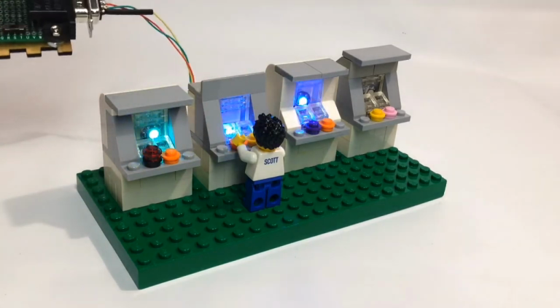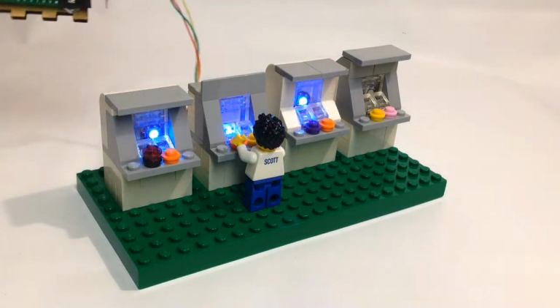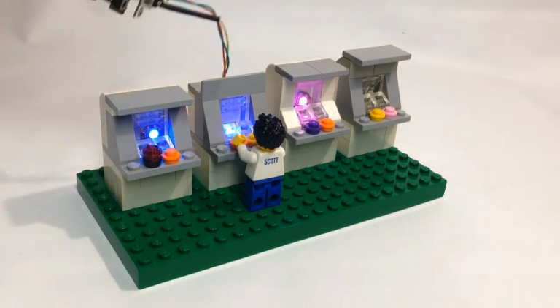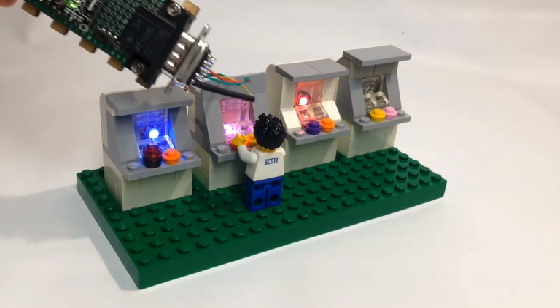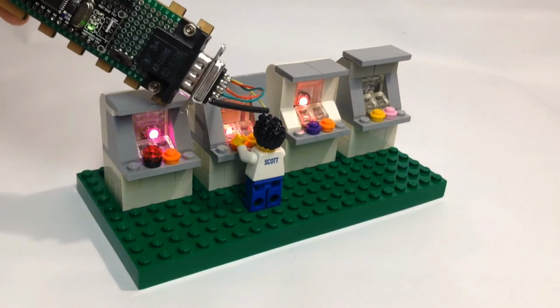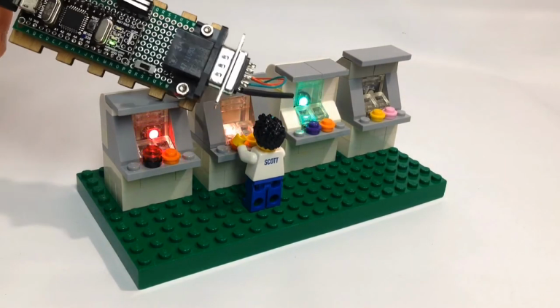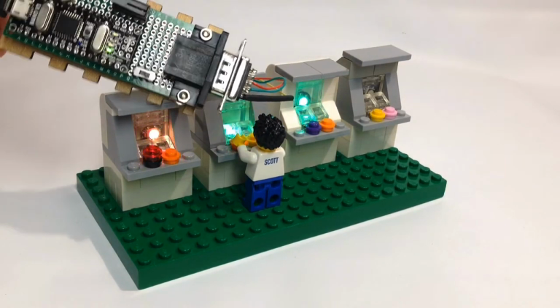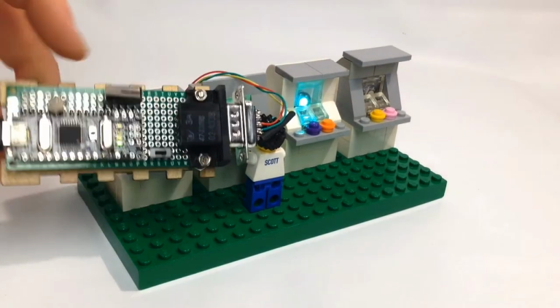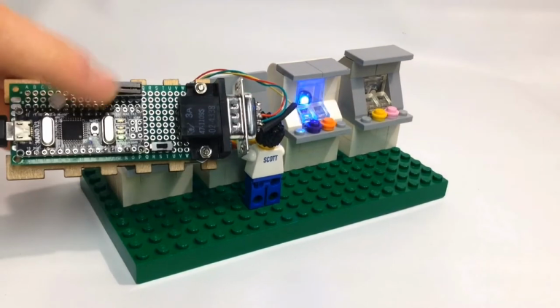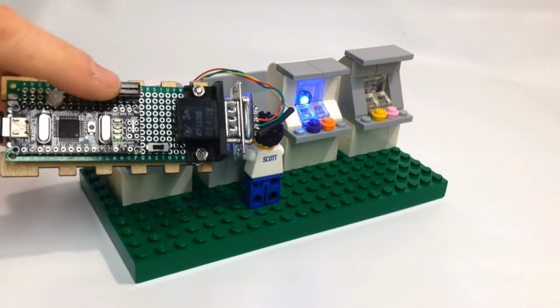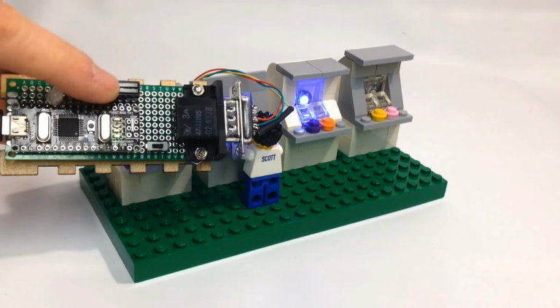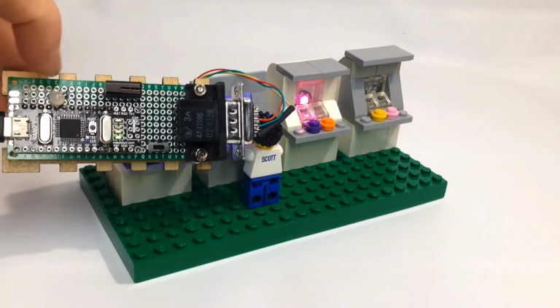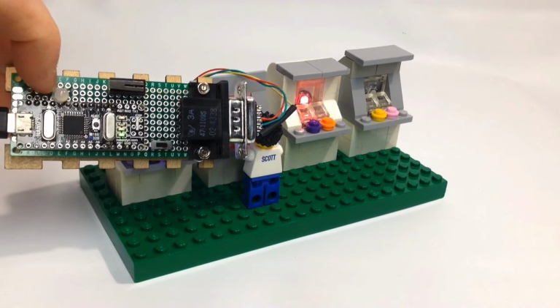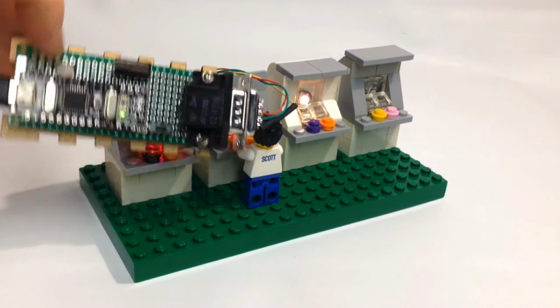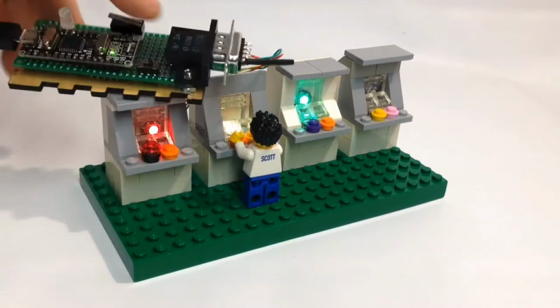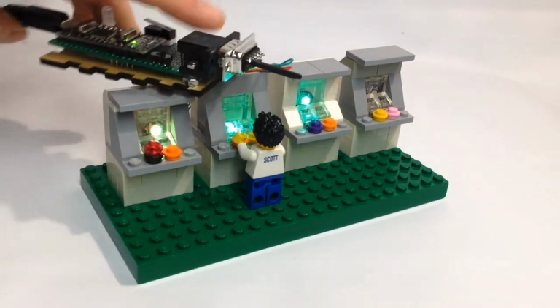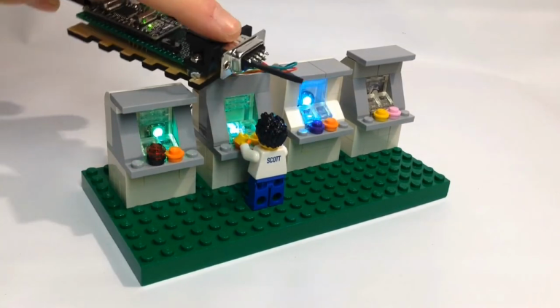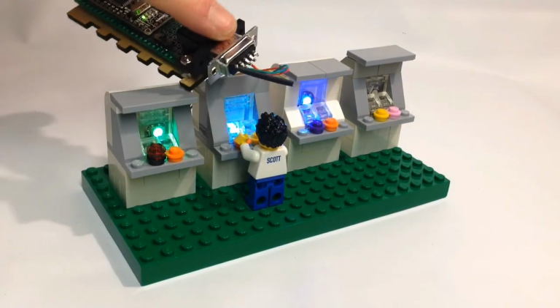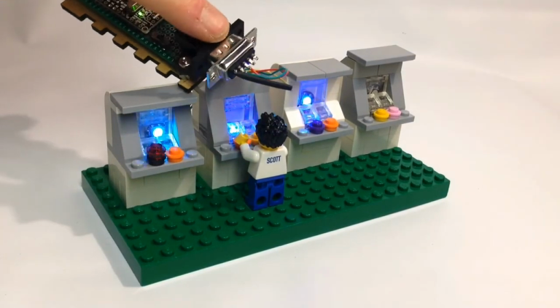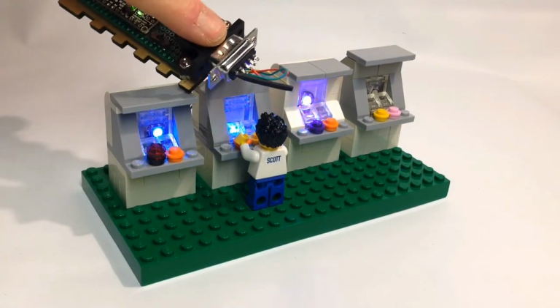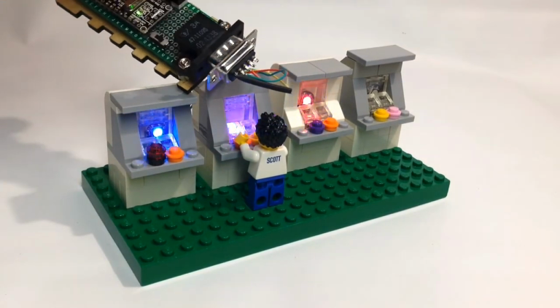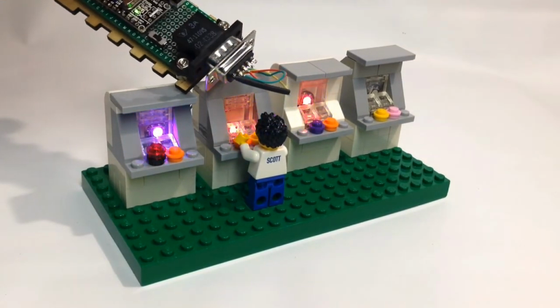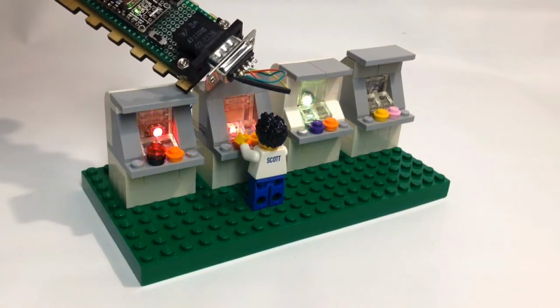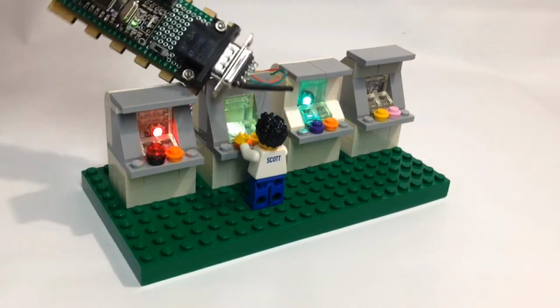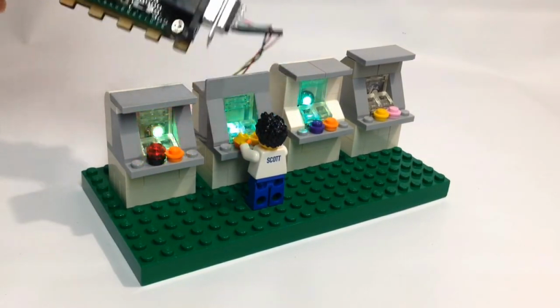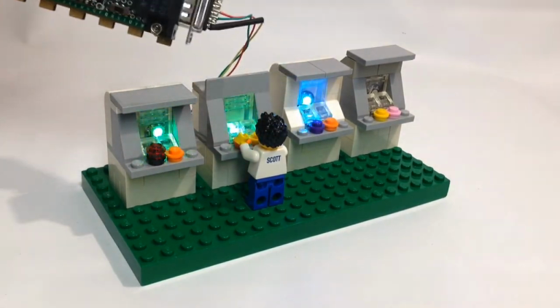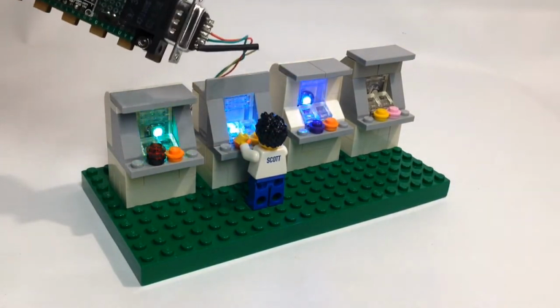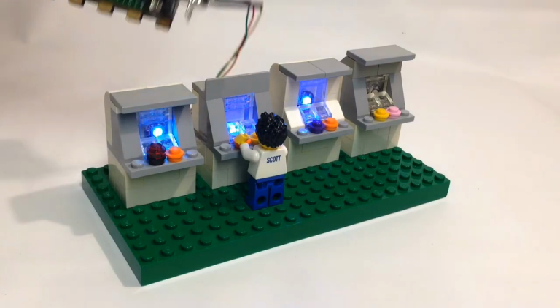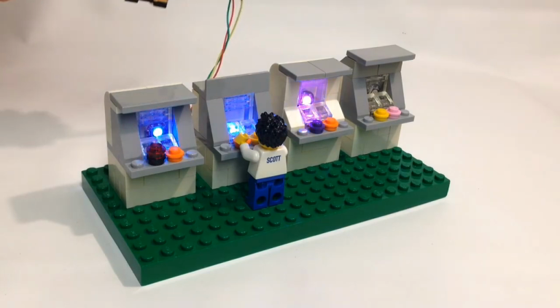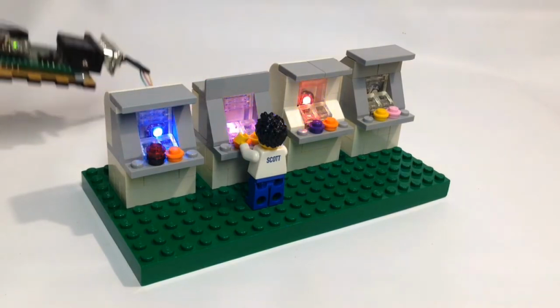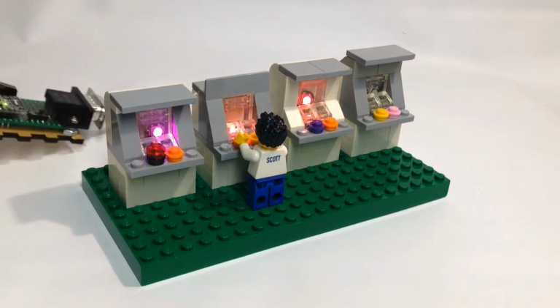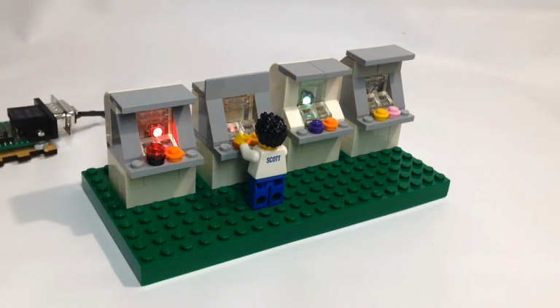I was originally using this for a different project, which is why there's a switch that doesn't do anything and this connector on the other side, which I'm just using to hook up to the lights.